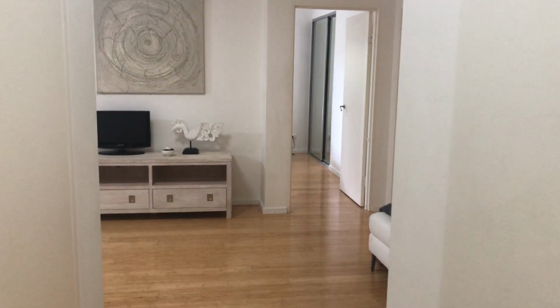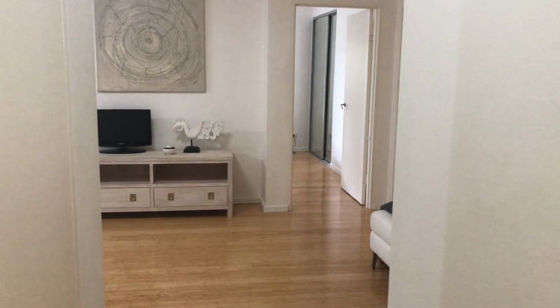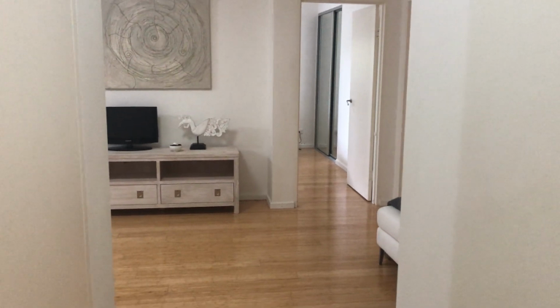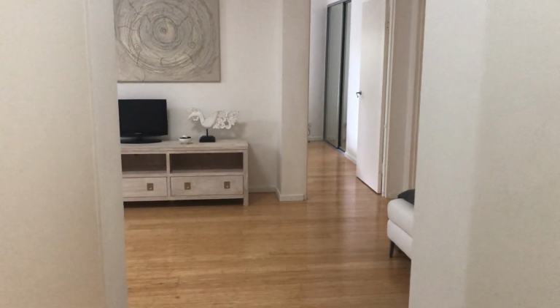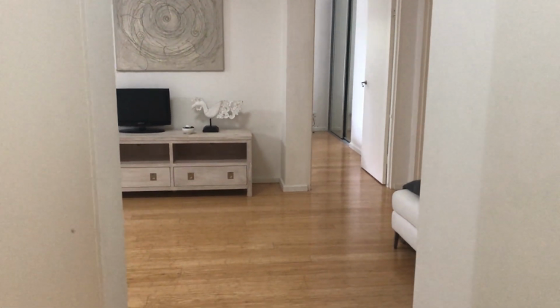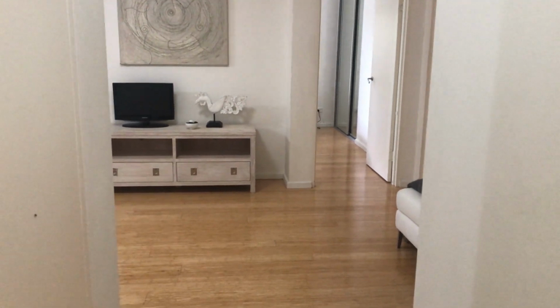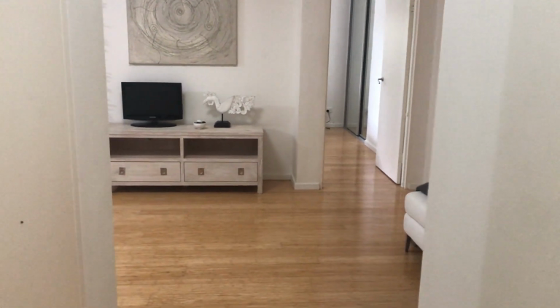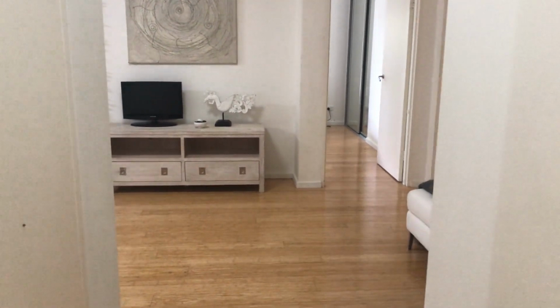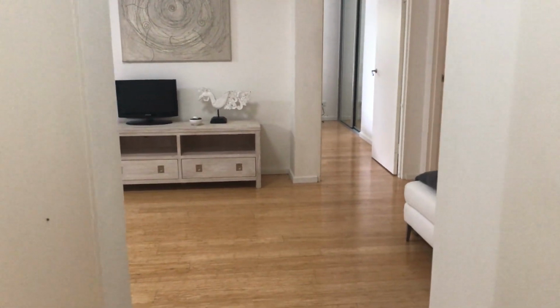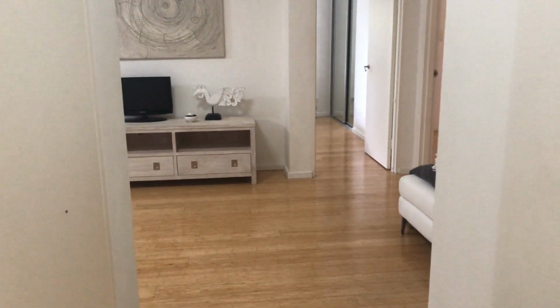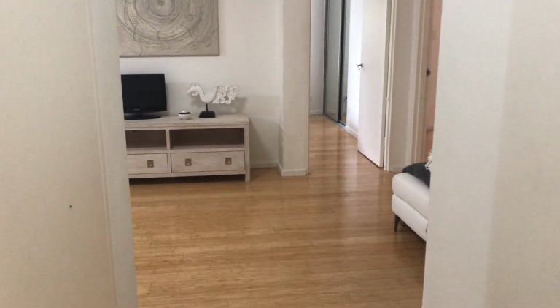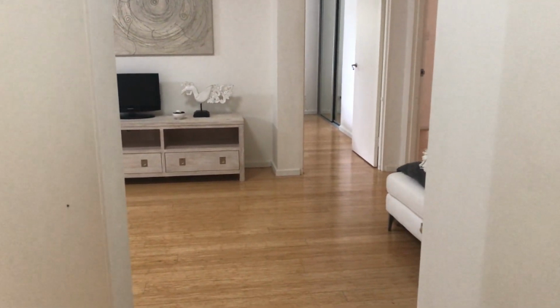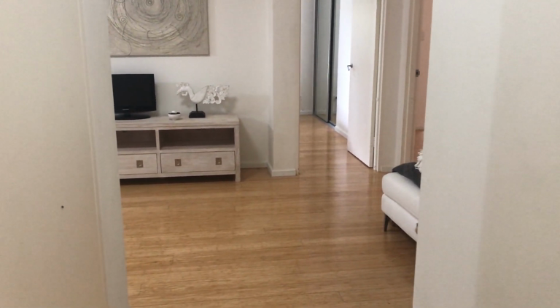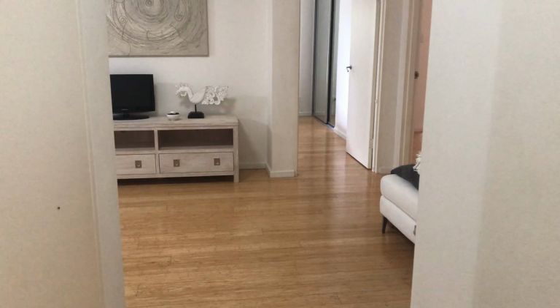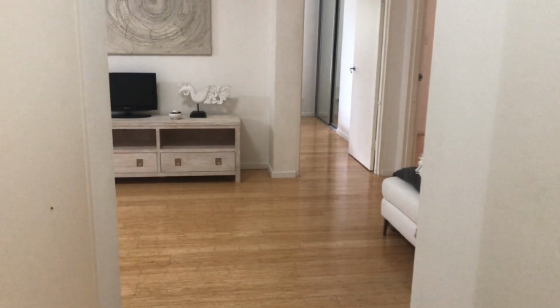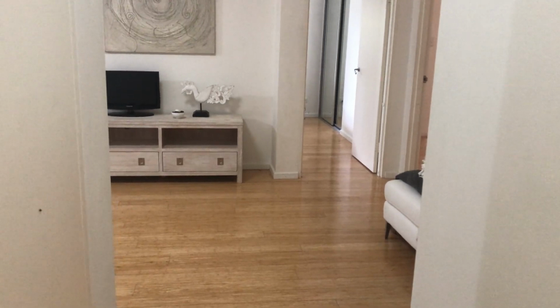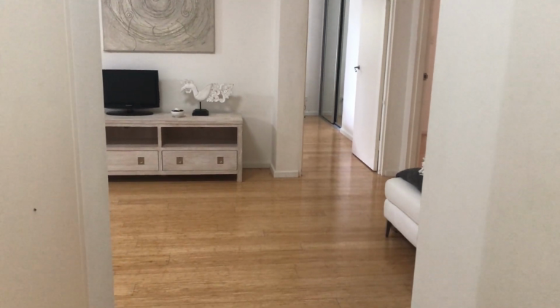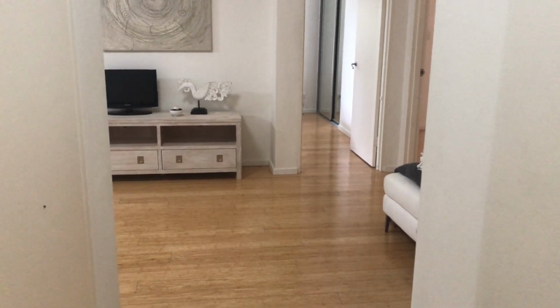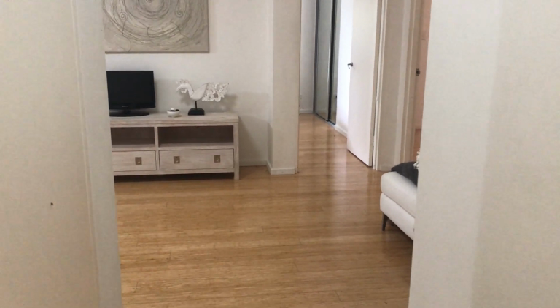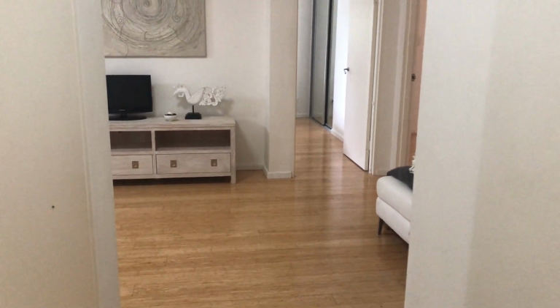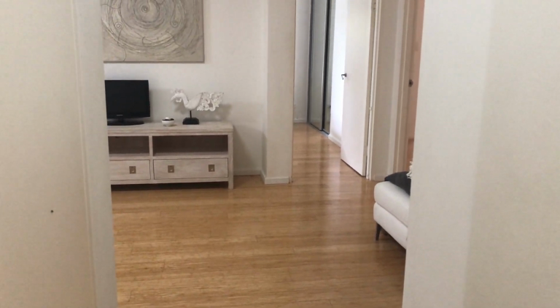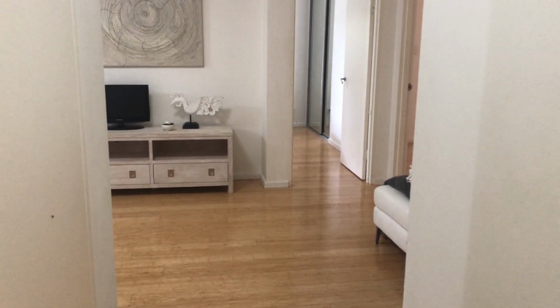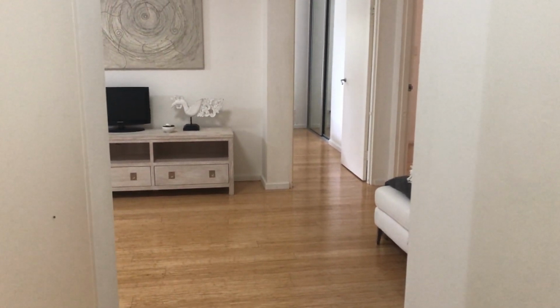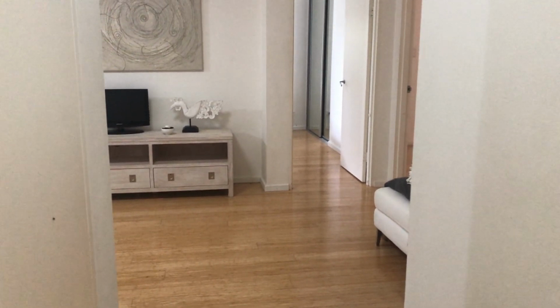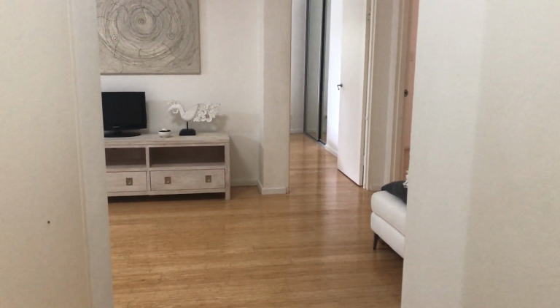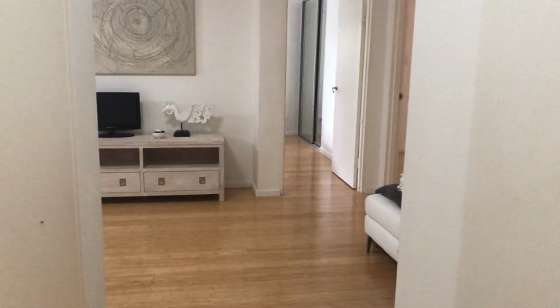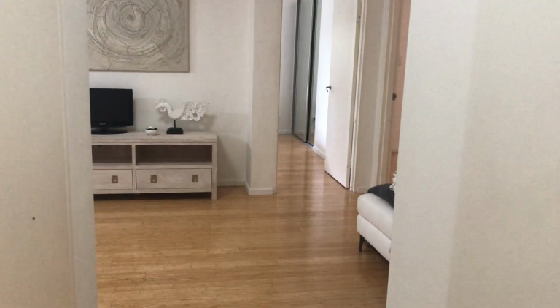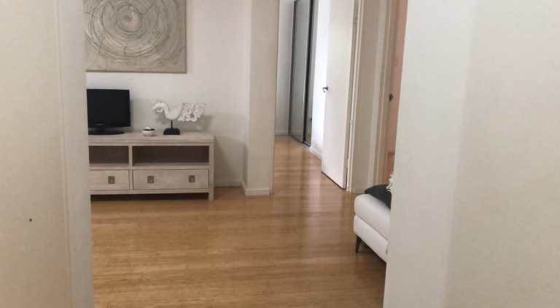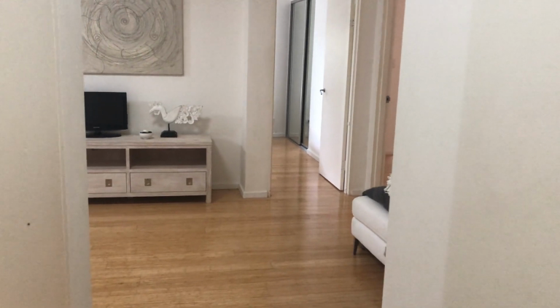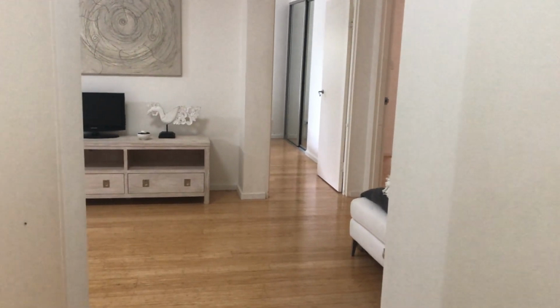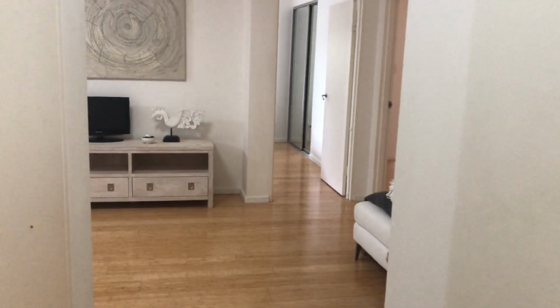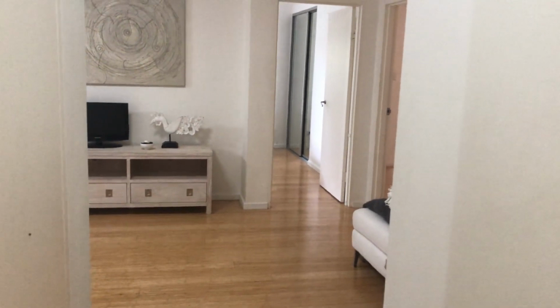Hi, I'm Joe from Doors Blaine Real Estate and welcome to our walkthrough tour of 14/59-61 Pacific Parade, Dee Why. So we're in the entry of the apartment at the moment.